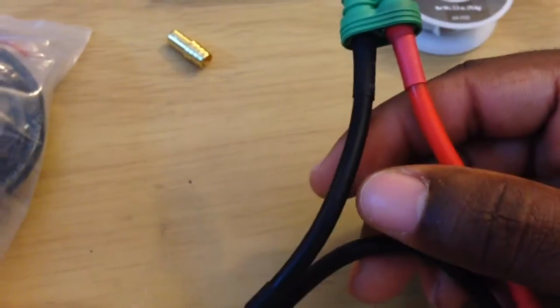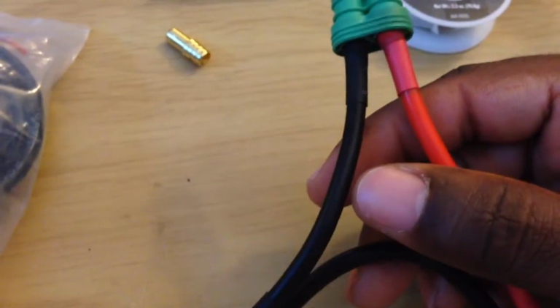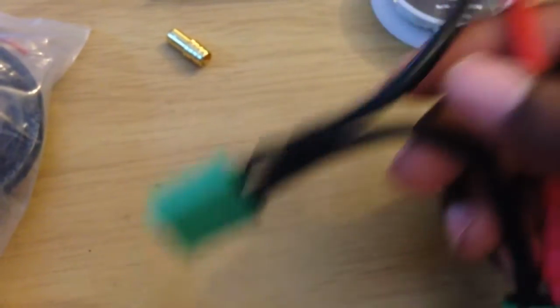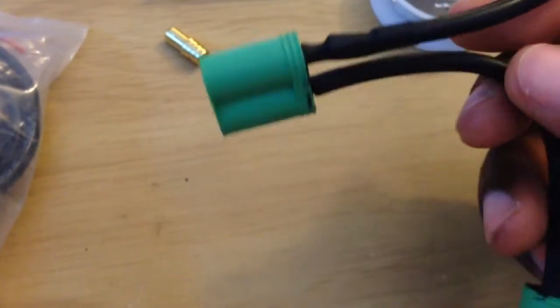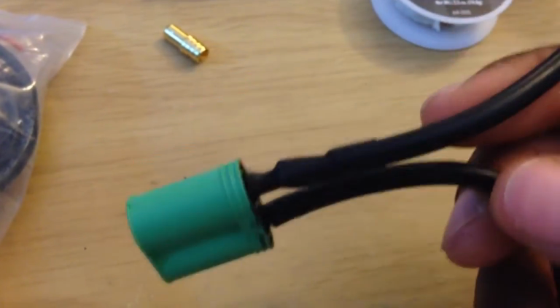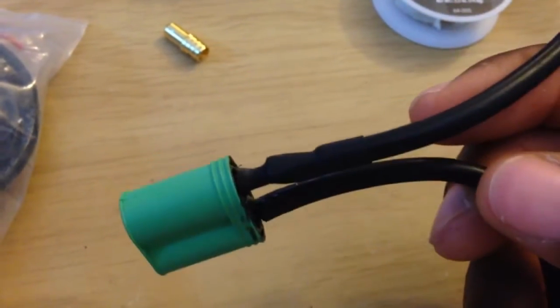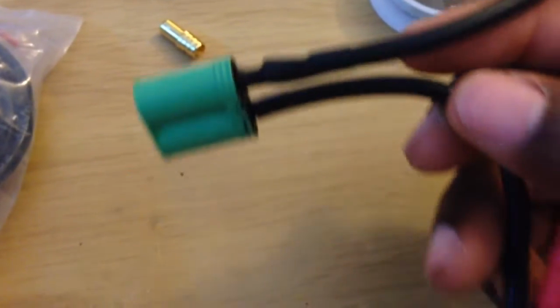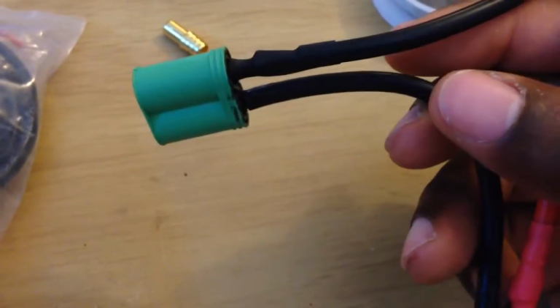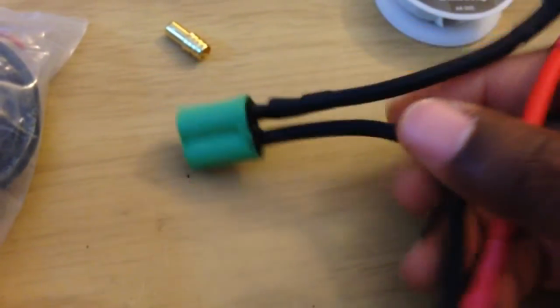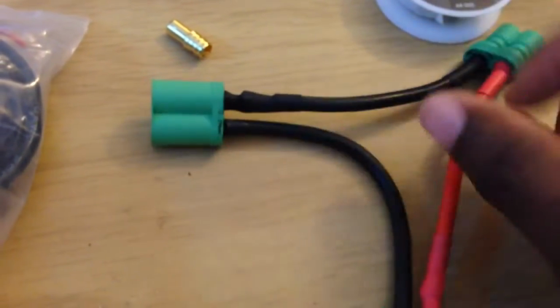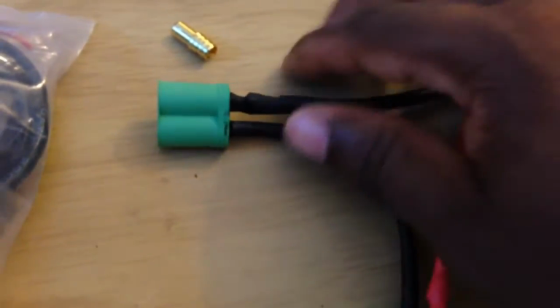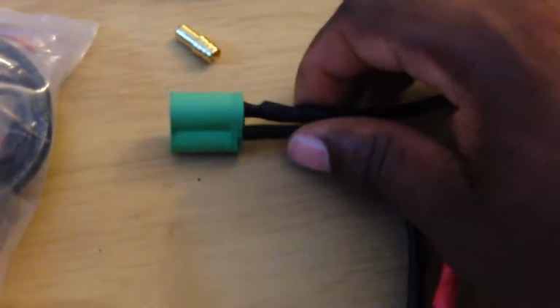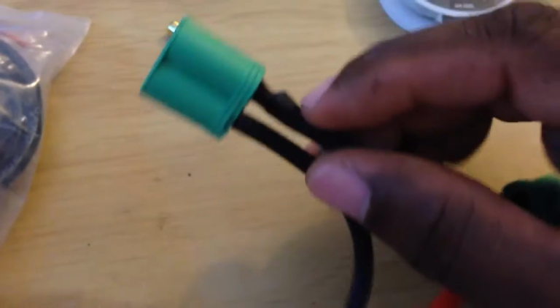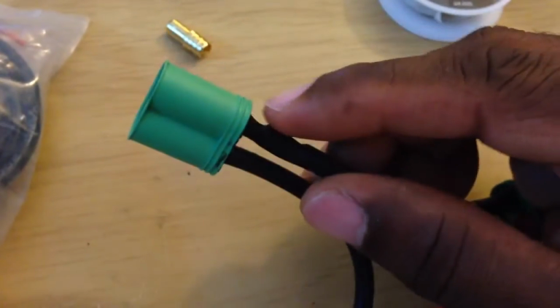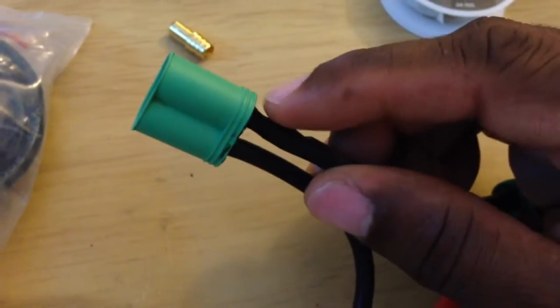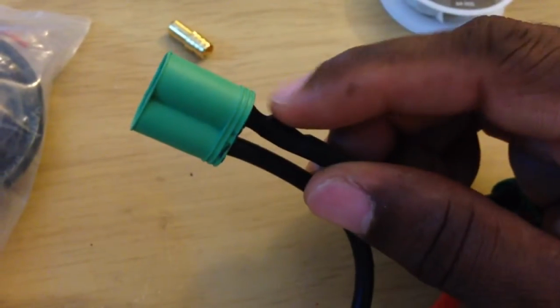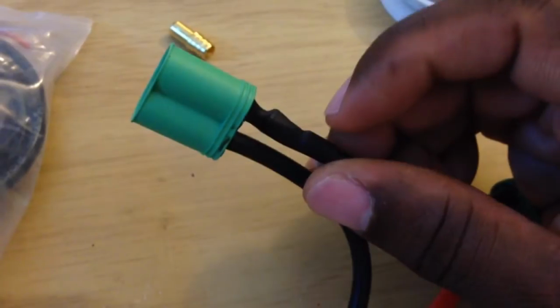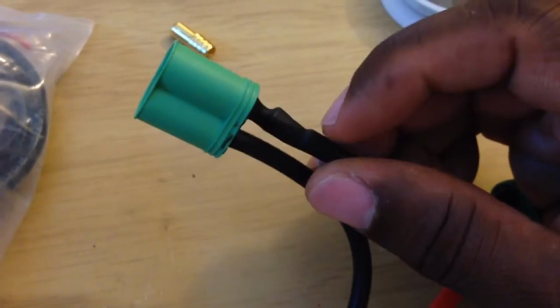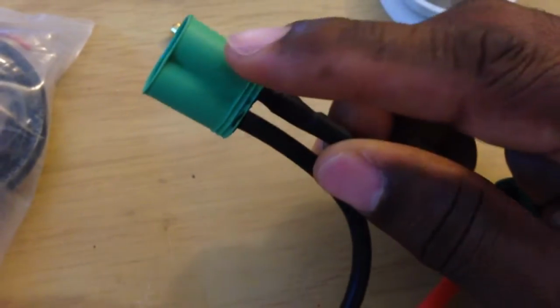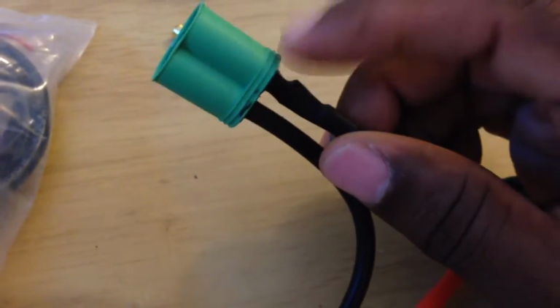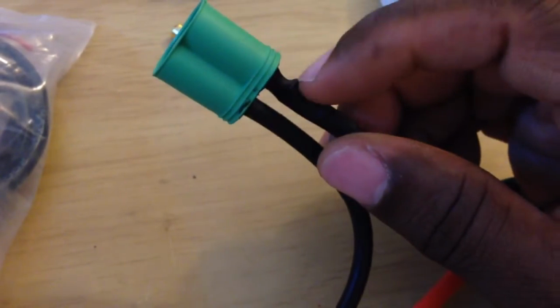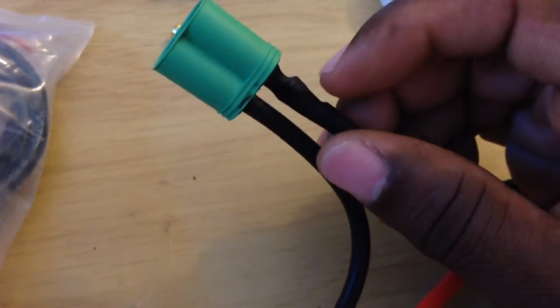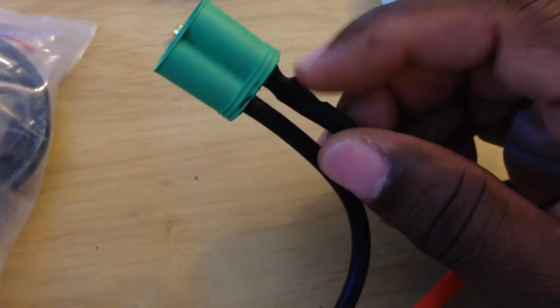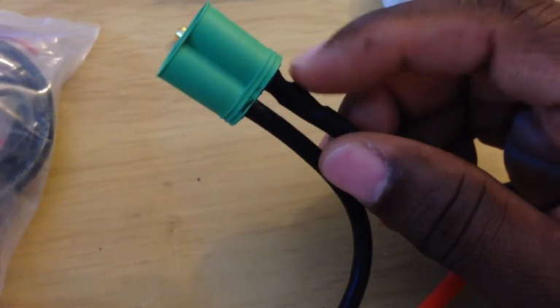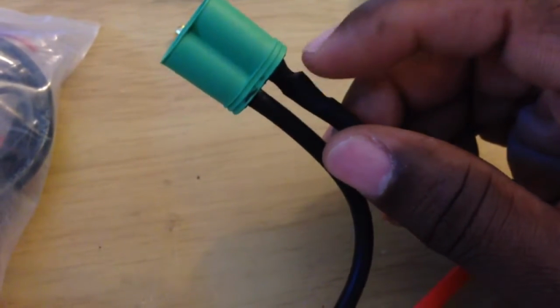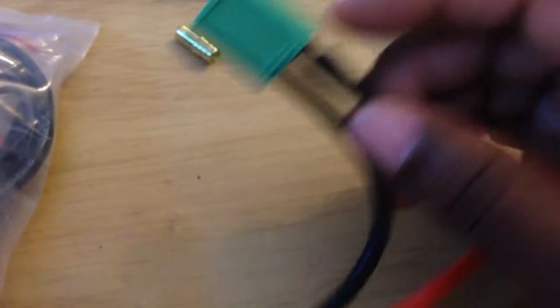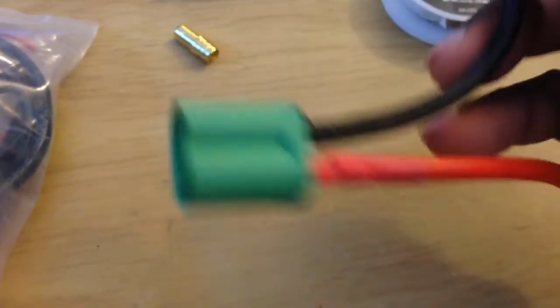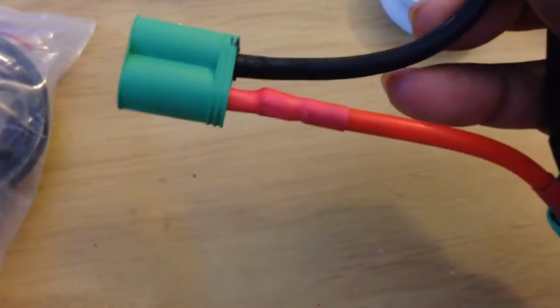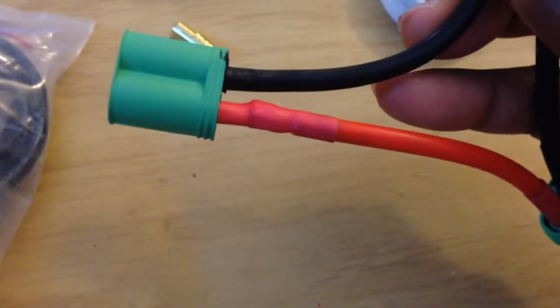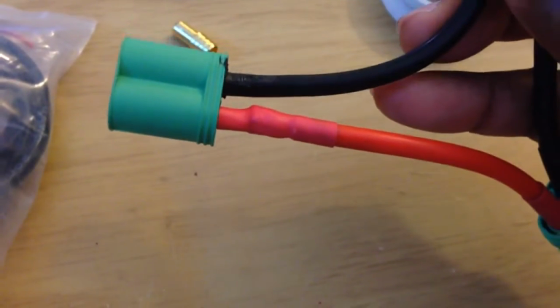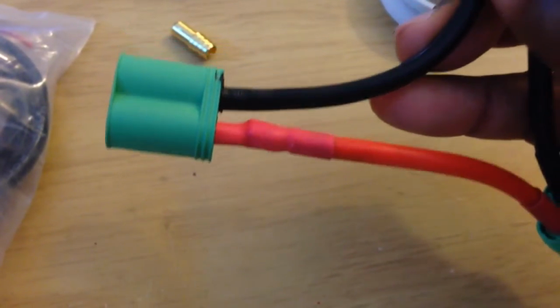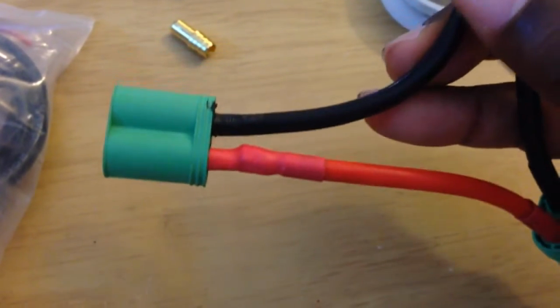Excuse my soldering job, not the prettiest, but I got the job done. Actually, this is reused — that's why it looks like that. I reused these. This cable right here and the red one right there was reused.